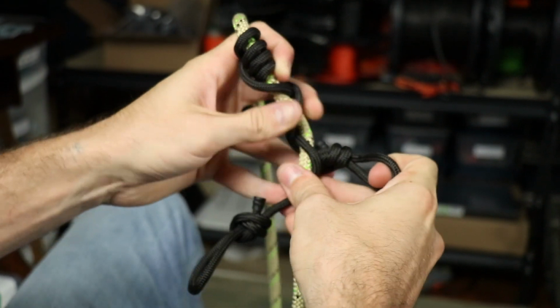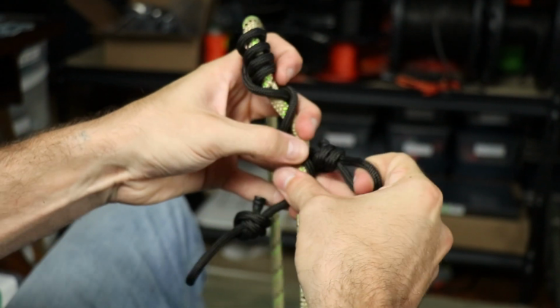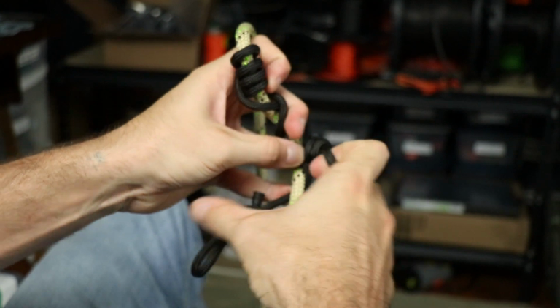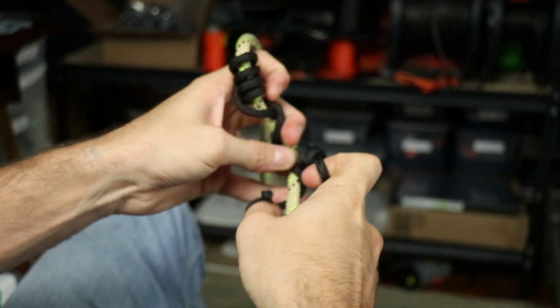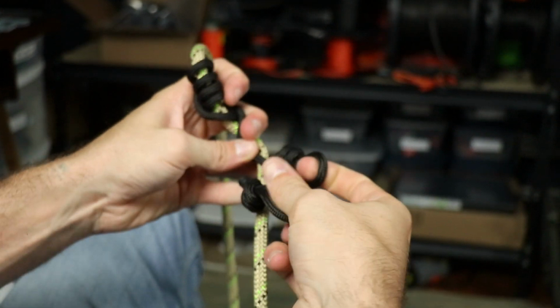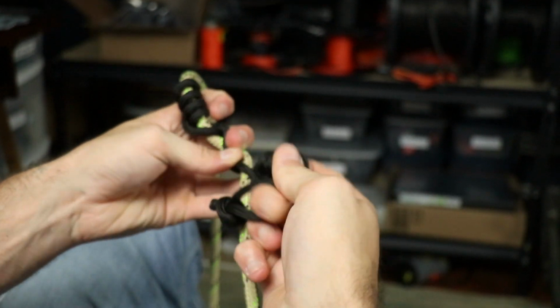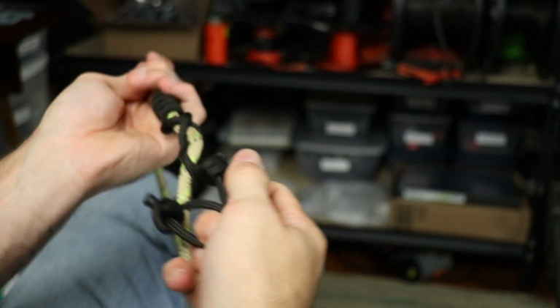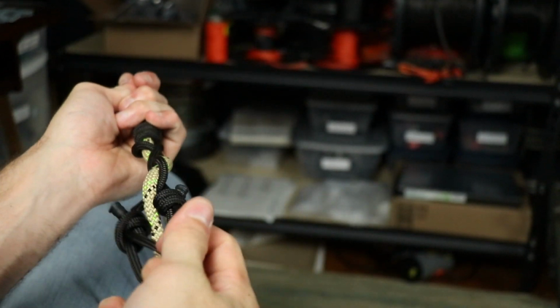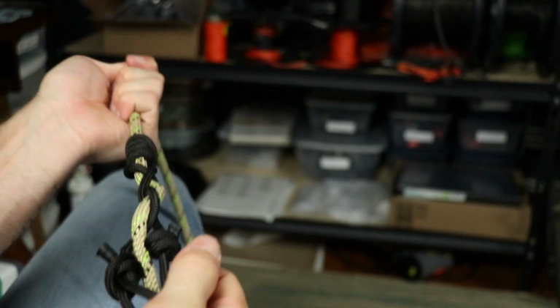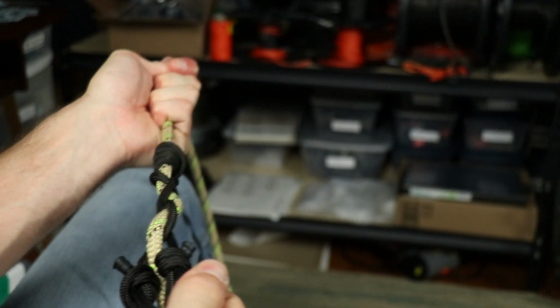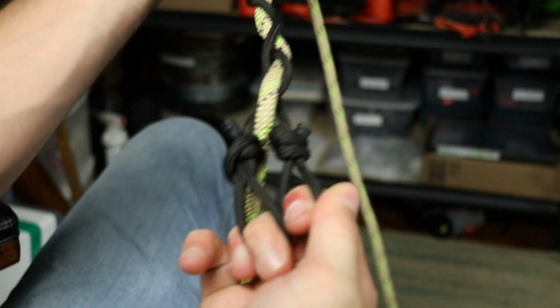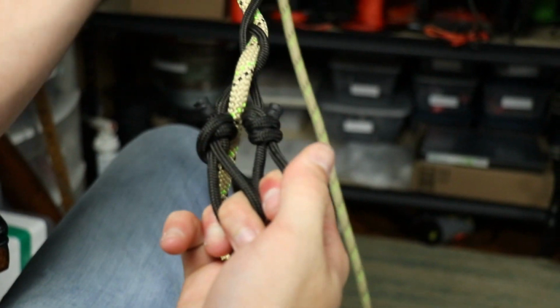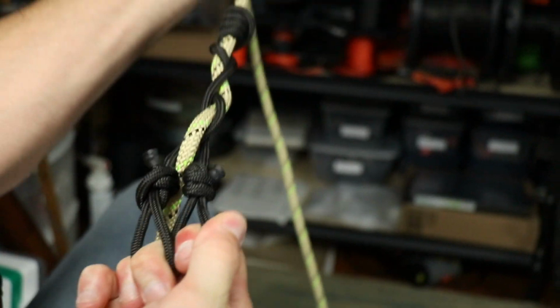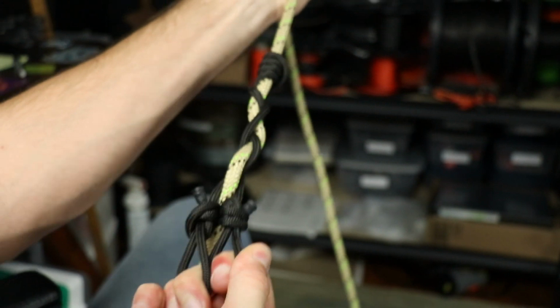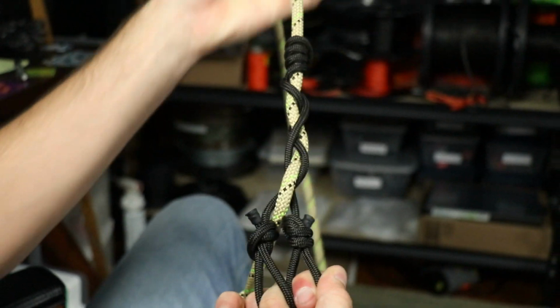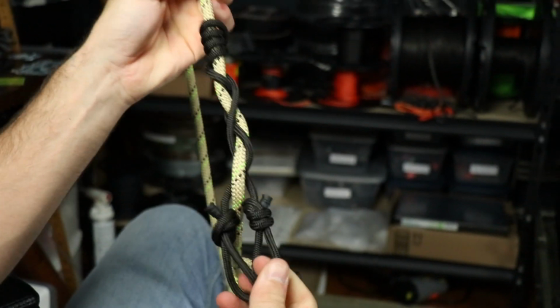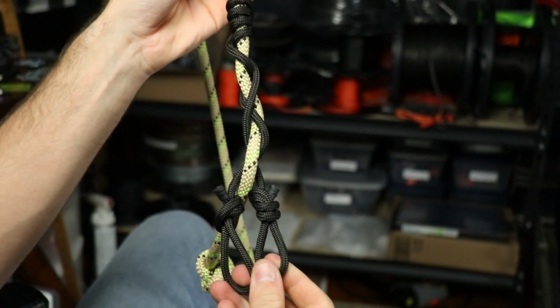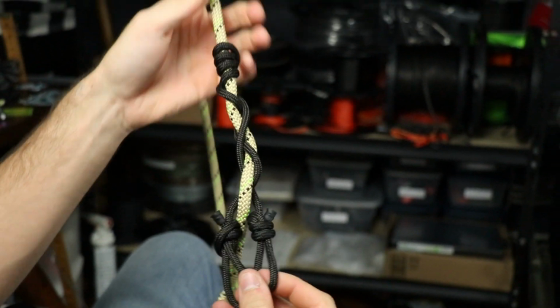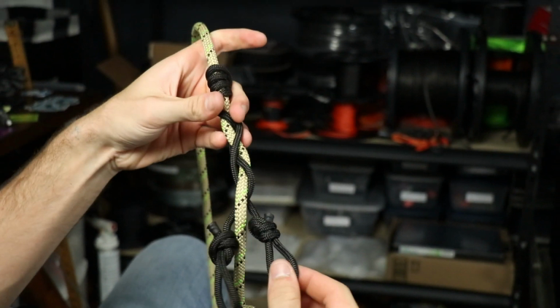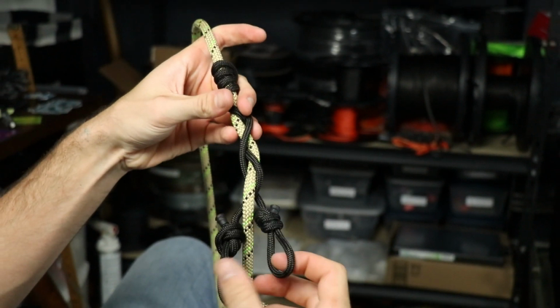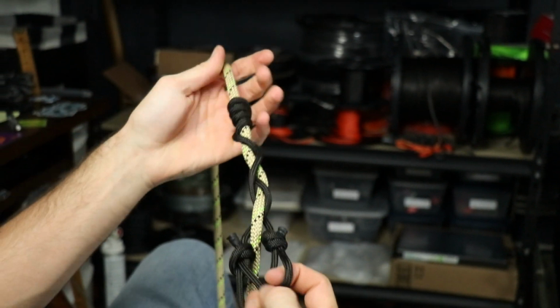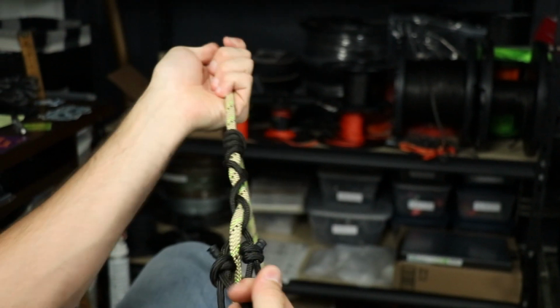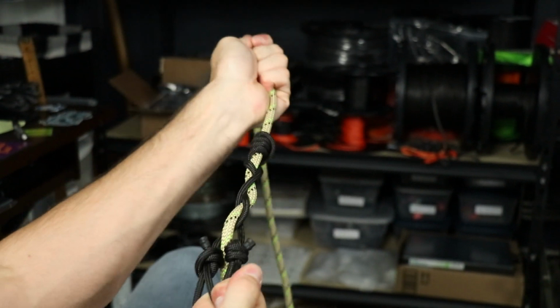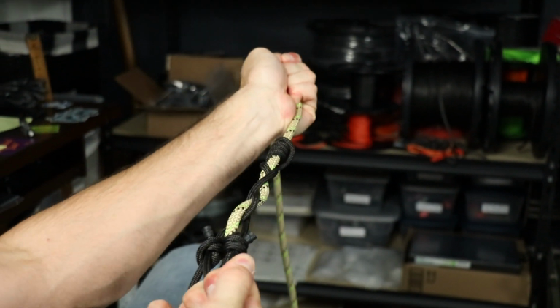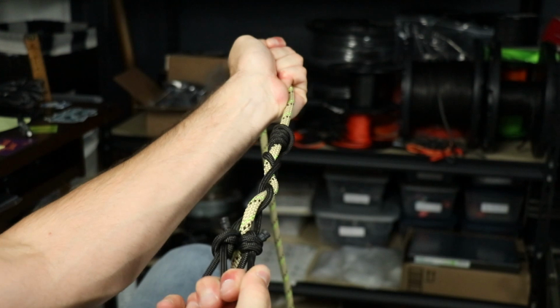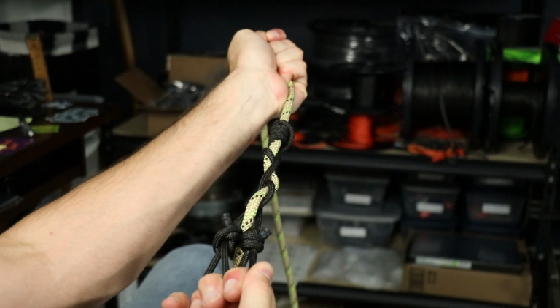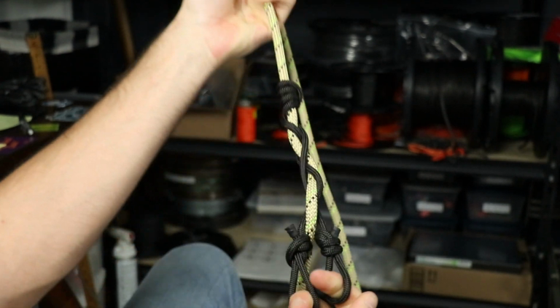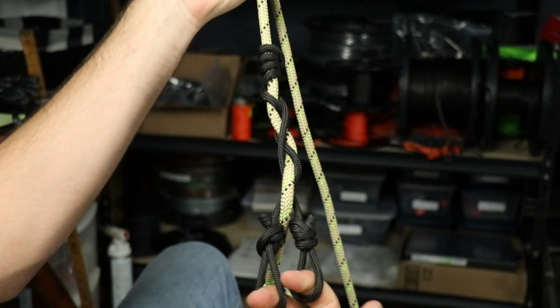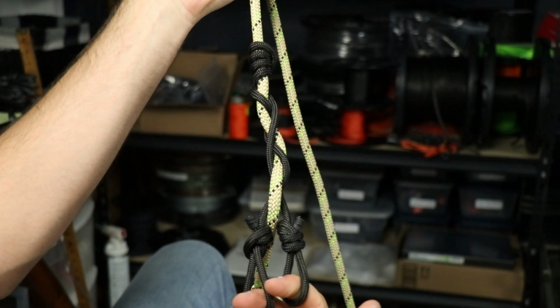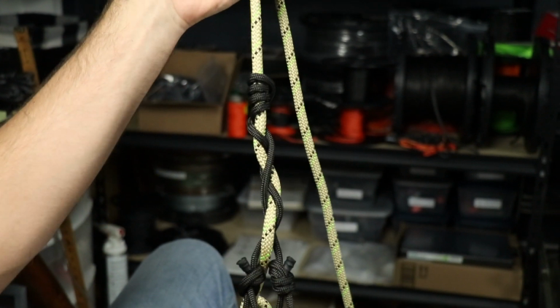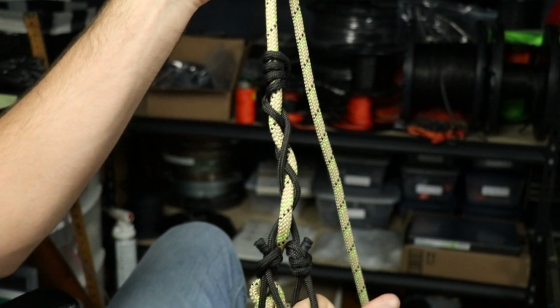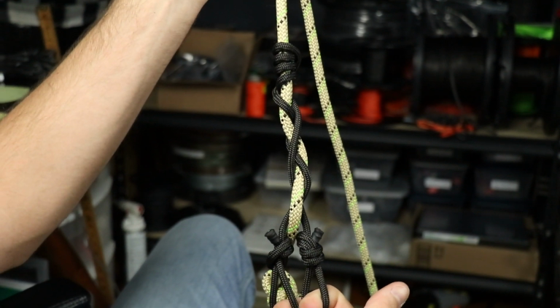Then you put them together, give it a good pull, and they will even themselves out. If one was a little bit shorter, once you give it a good snug pull they'll even themselves out. And that is the Valor Trece hitch.